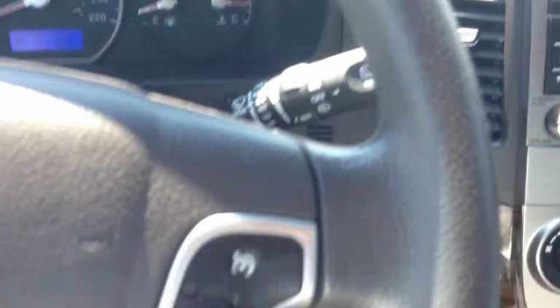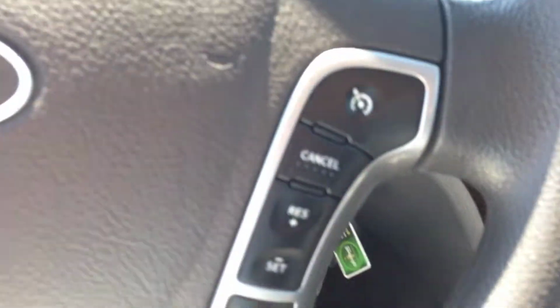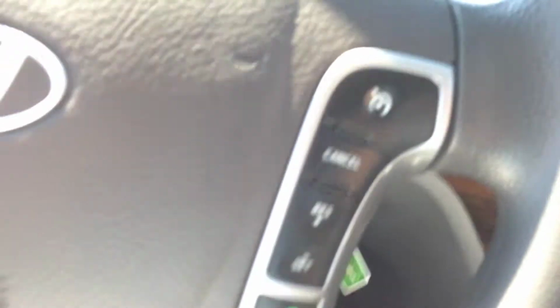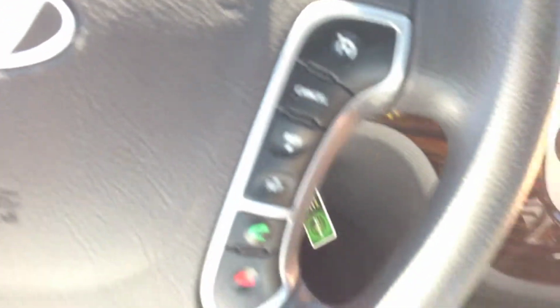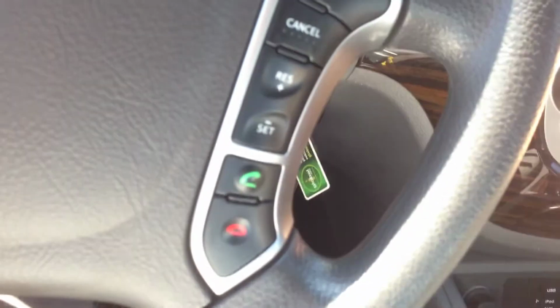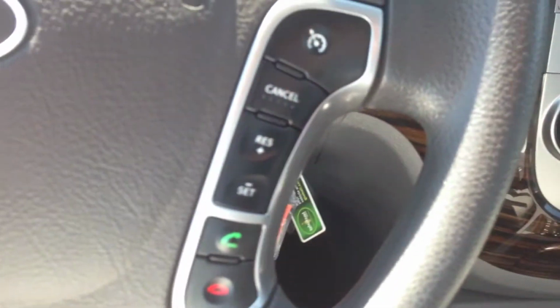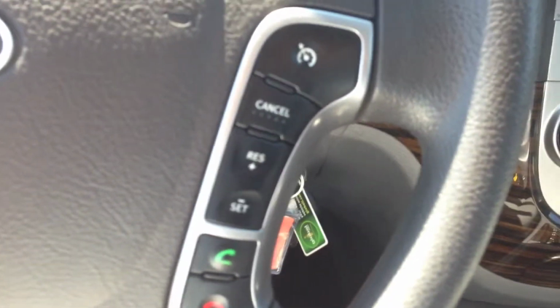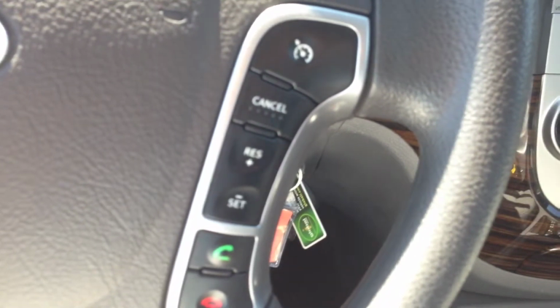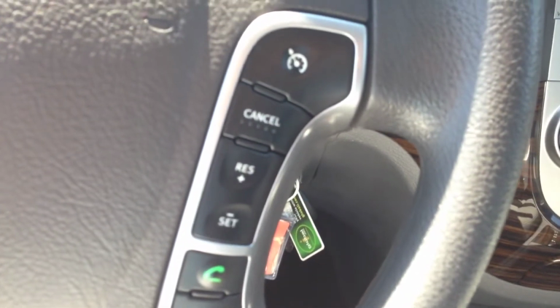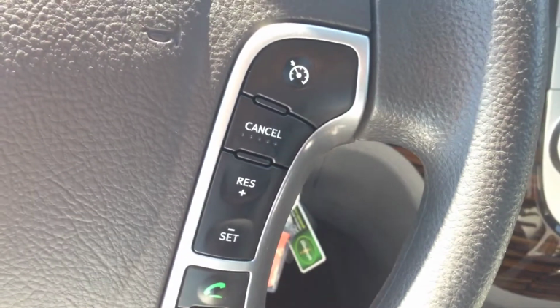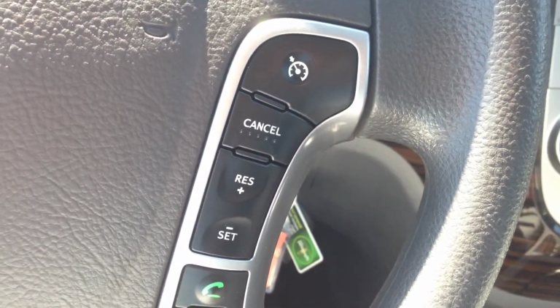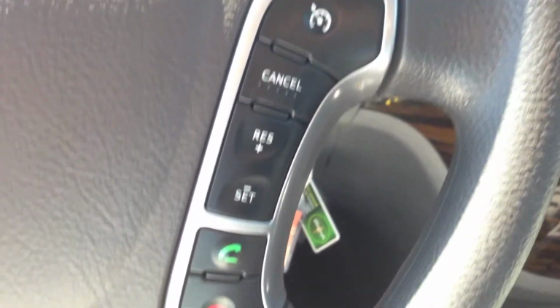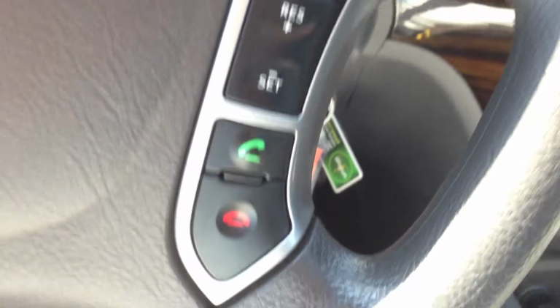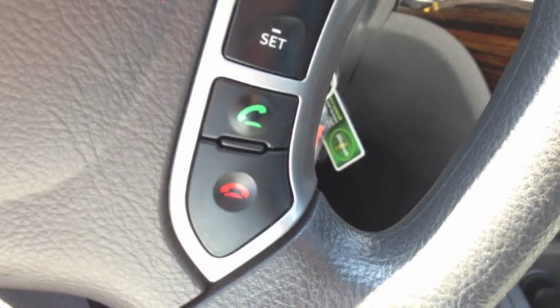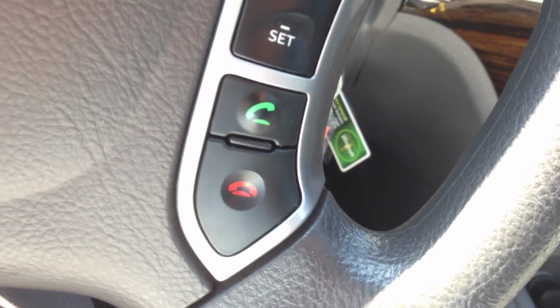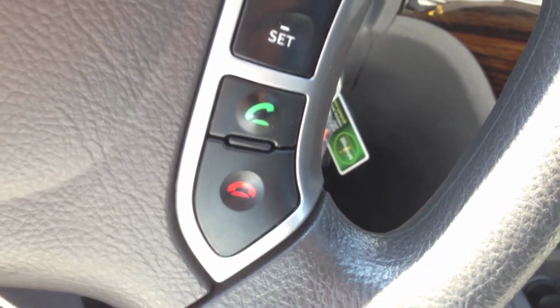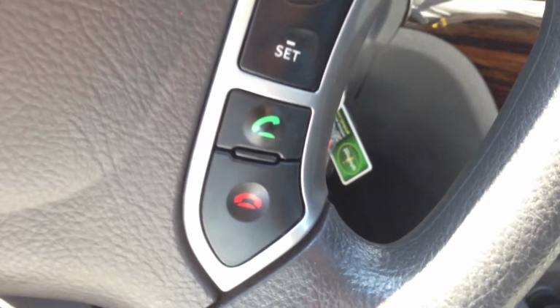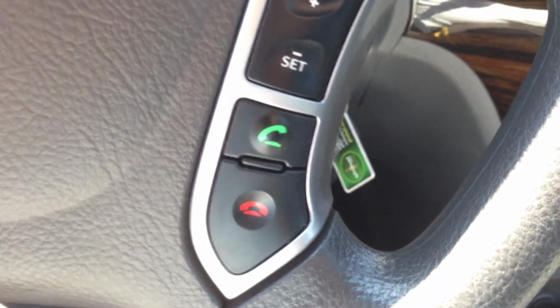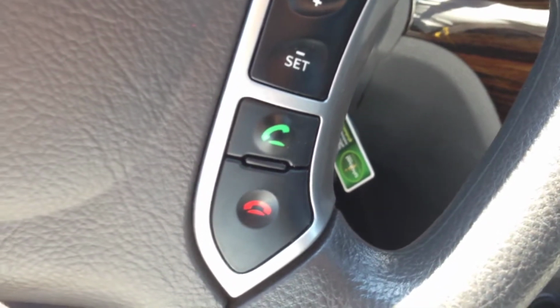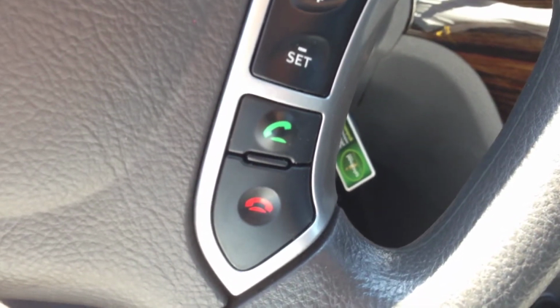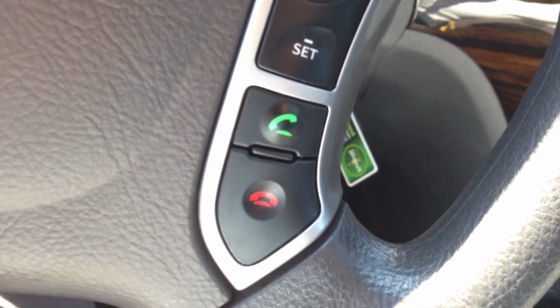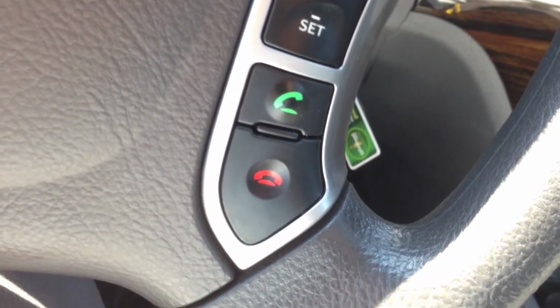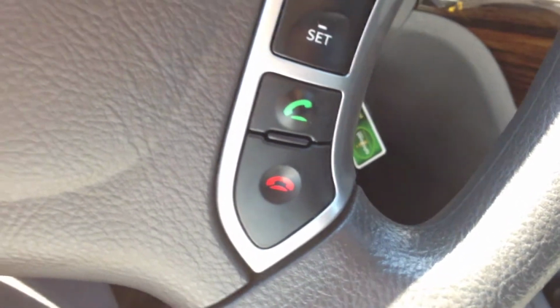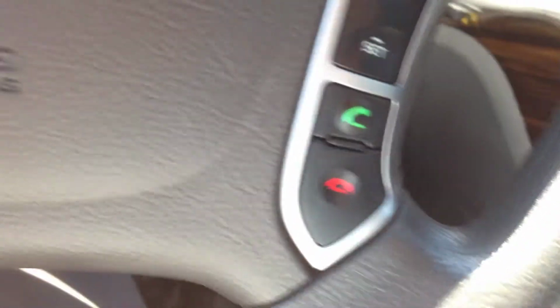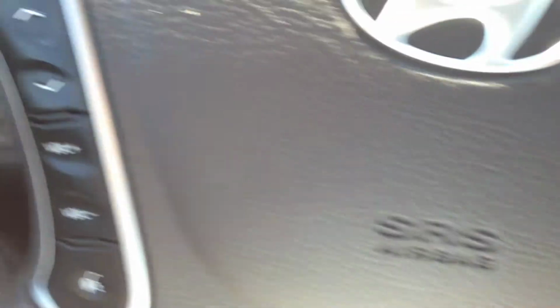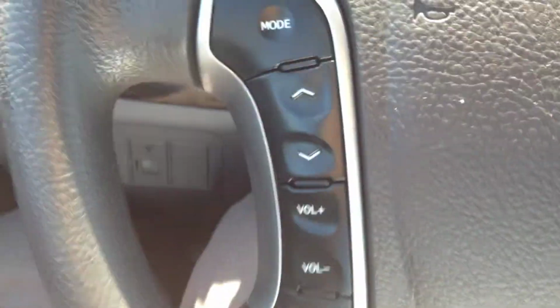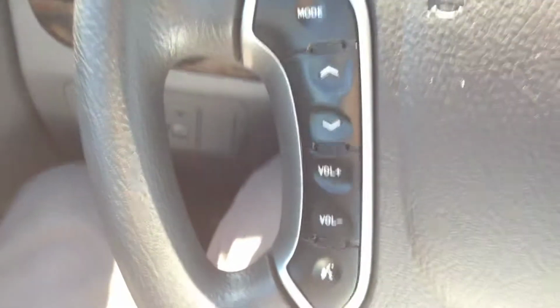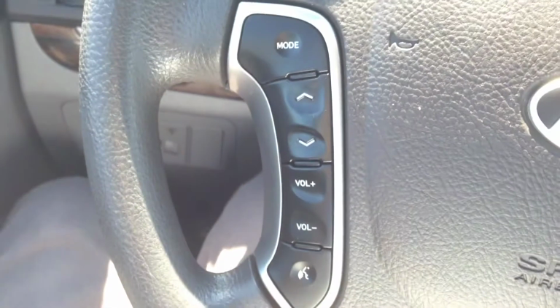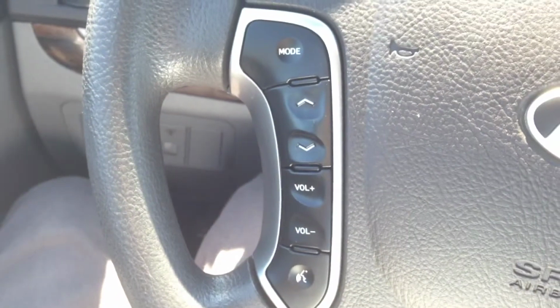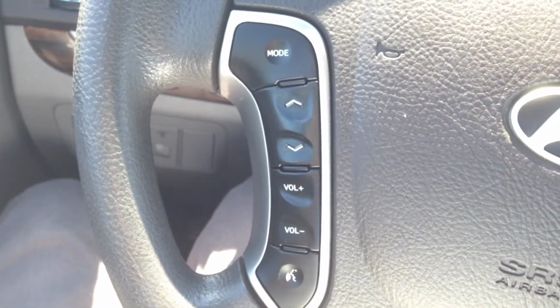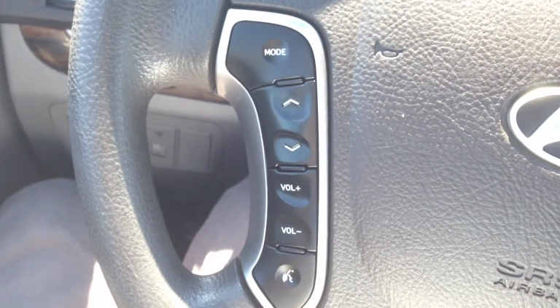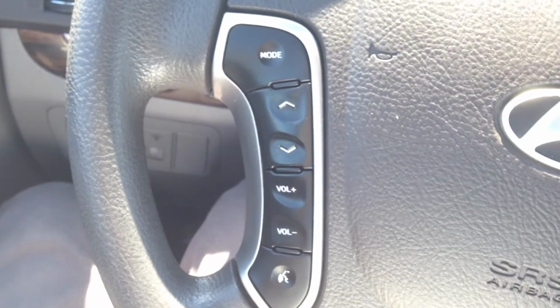We have on the steering wheel here cruise control, voice recognition, and Bluetooth — you can pair a device to make calls wirelessly and hands-free. We also have stereo controls right here on the wheel.